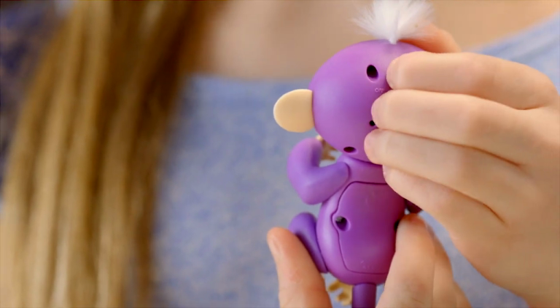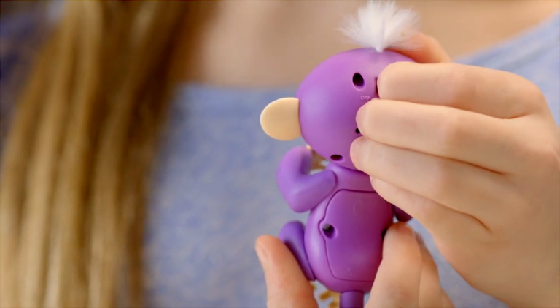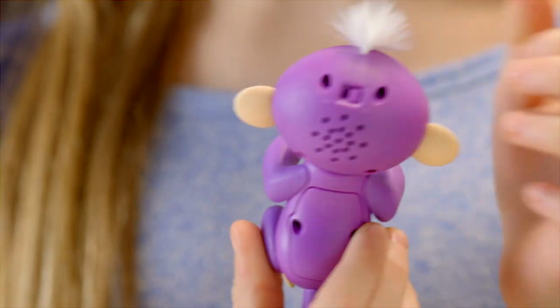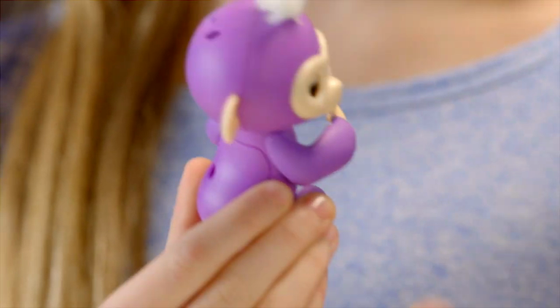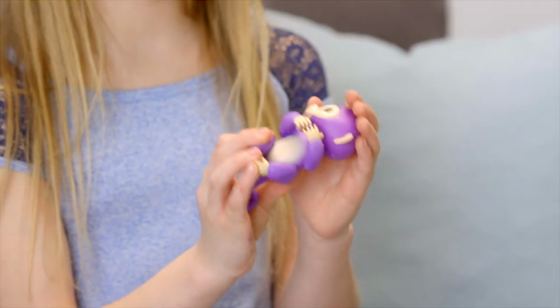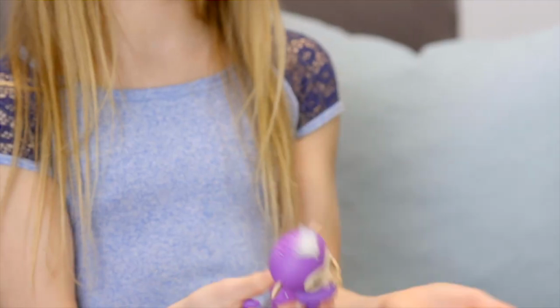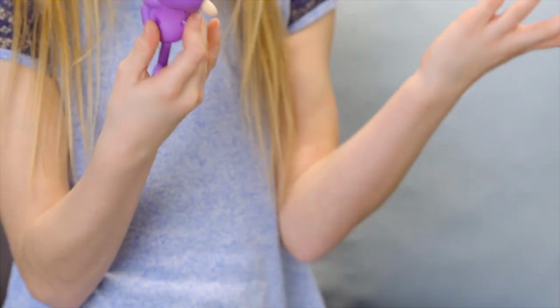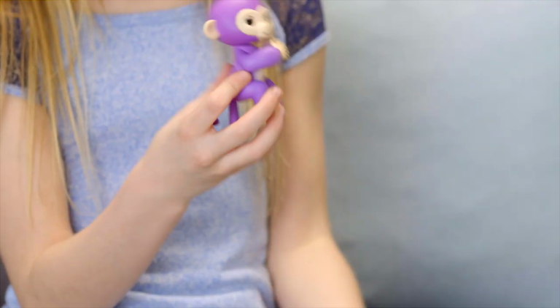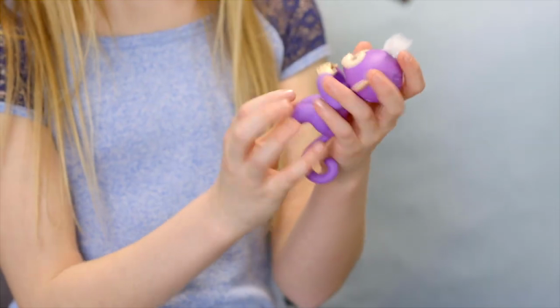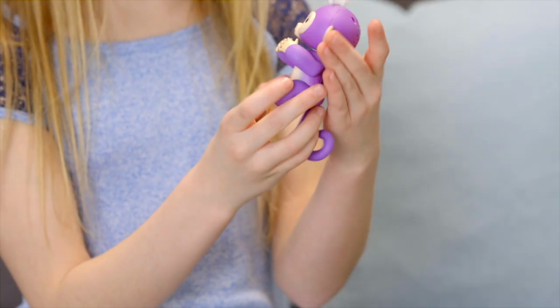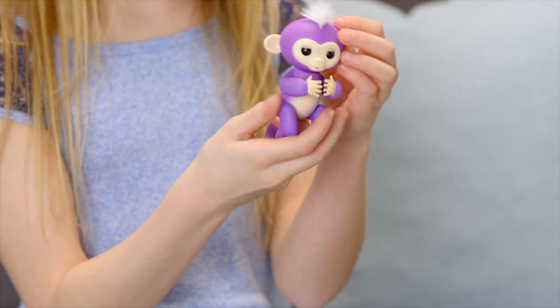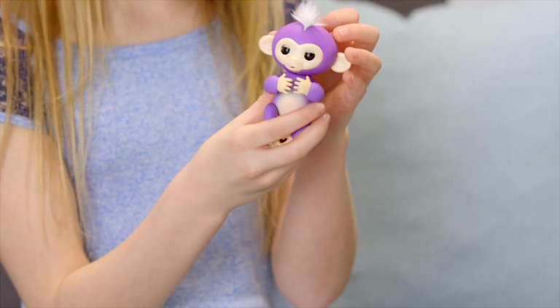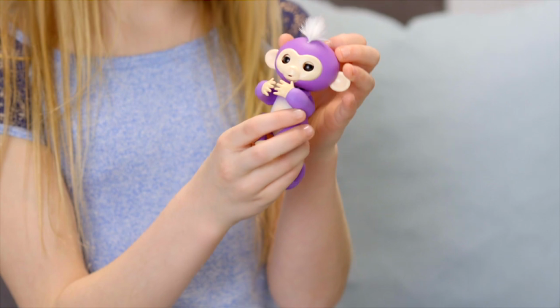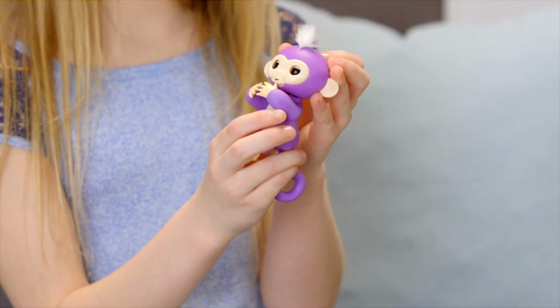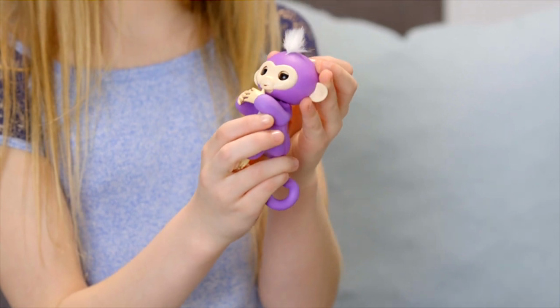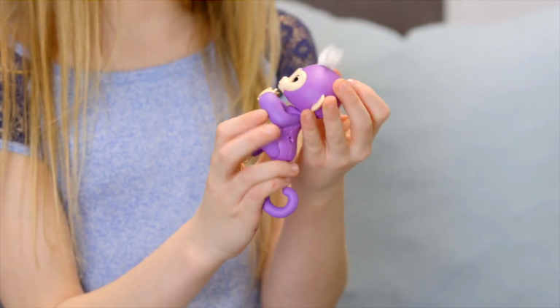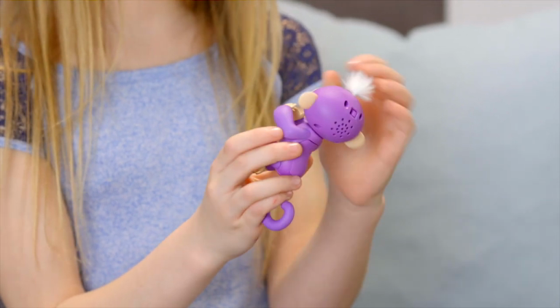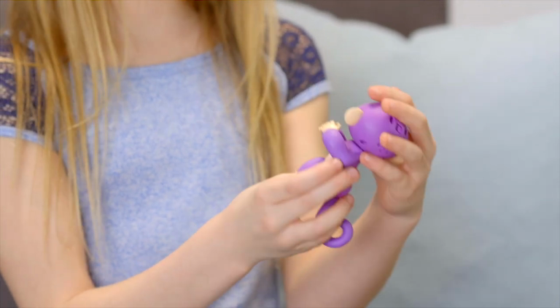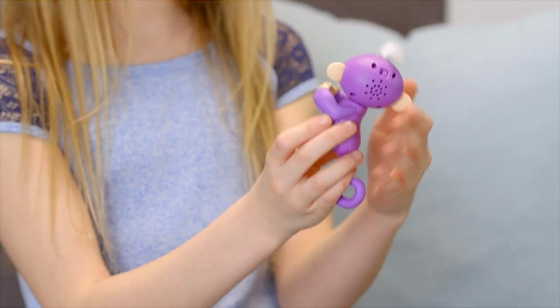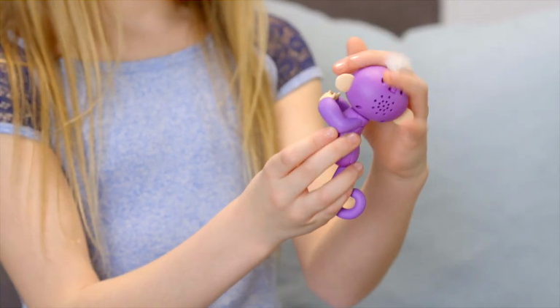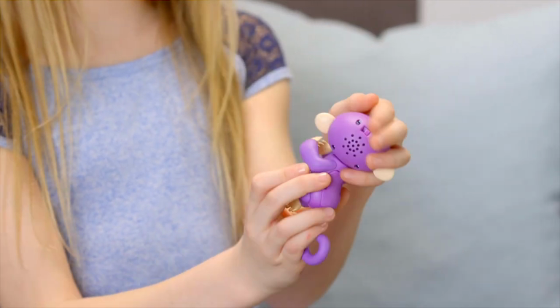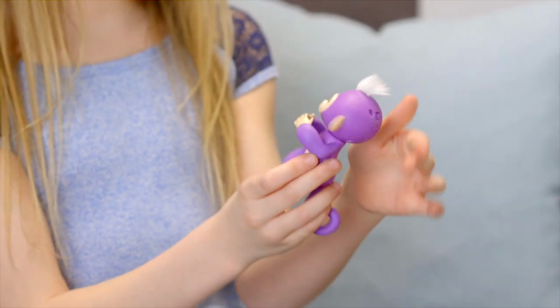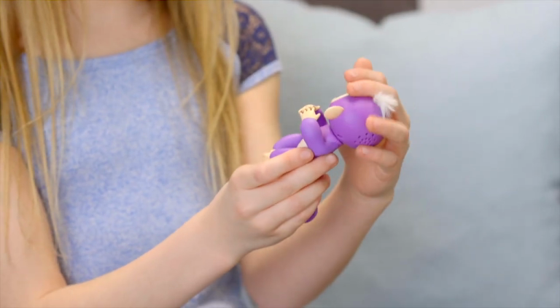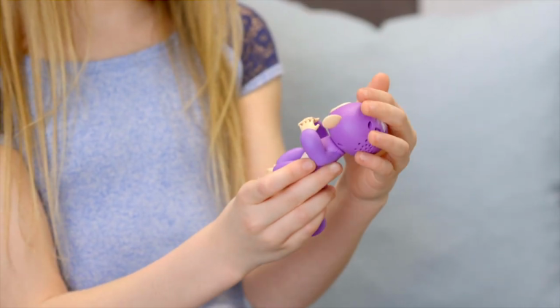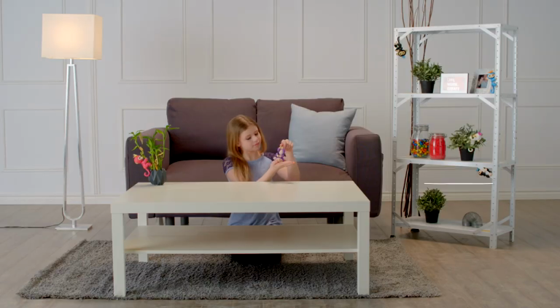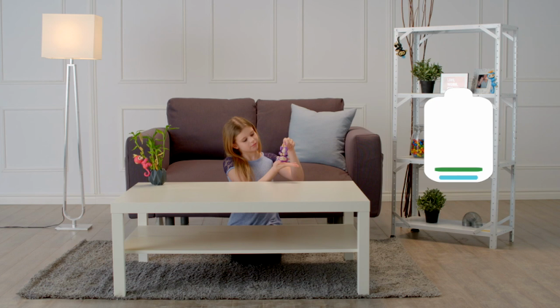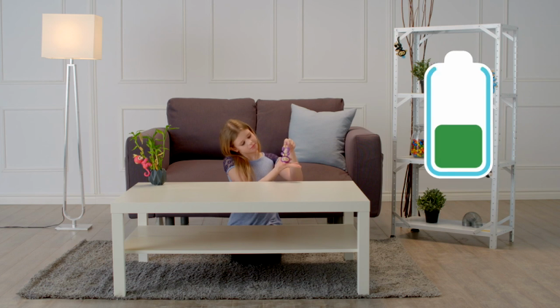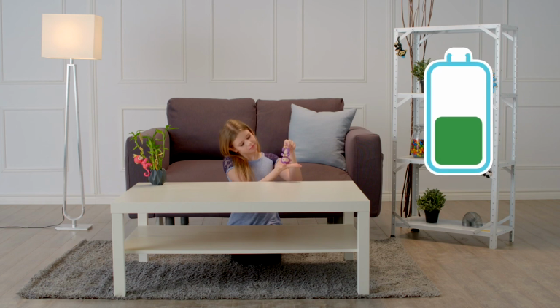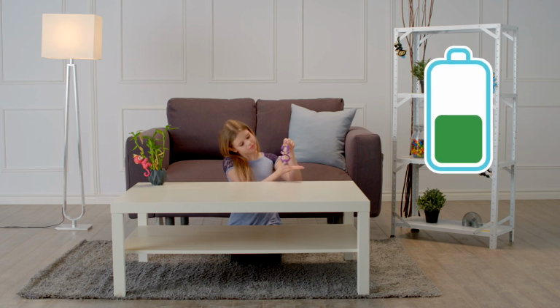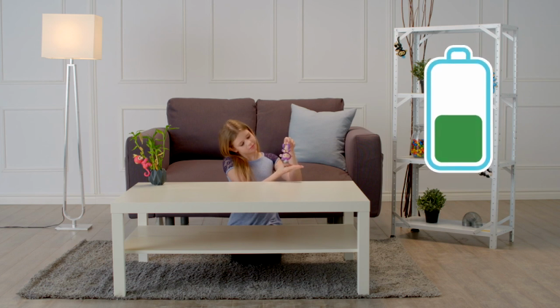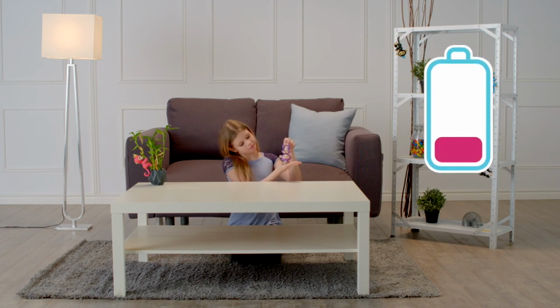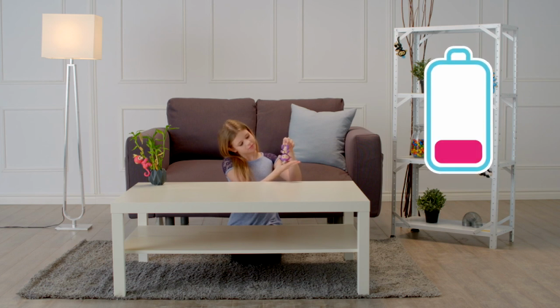If you find your Fingerlings pet is not responding, she might be asleep. Try turning her off and on again to wake her up. If your monkey still doesn't respond, or is slow to respond, it's probably time to replace the batteries.